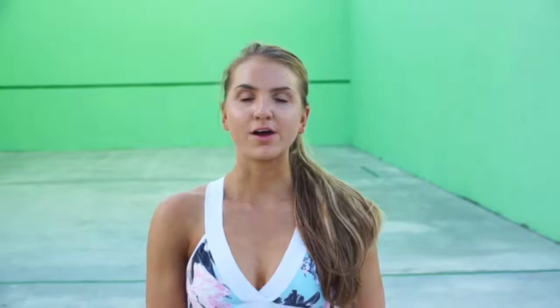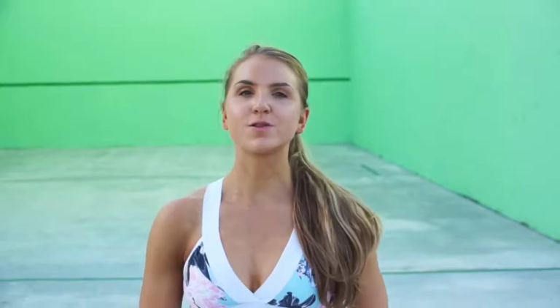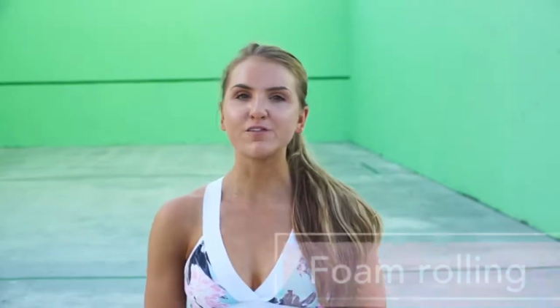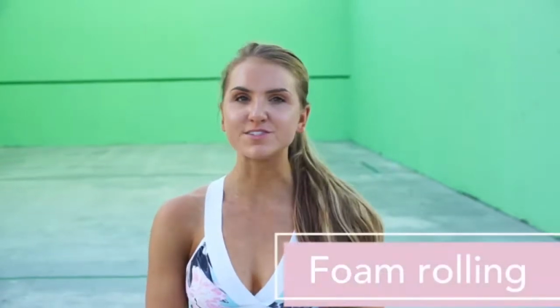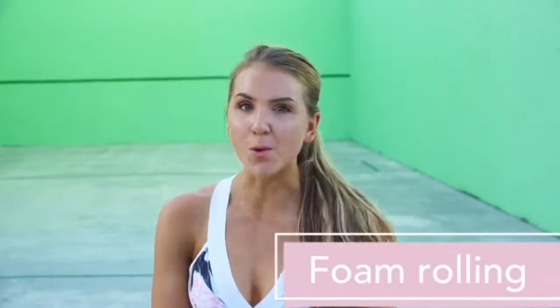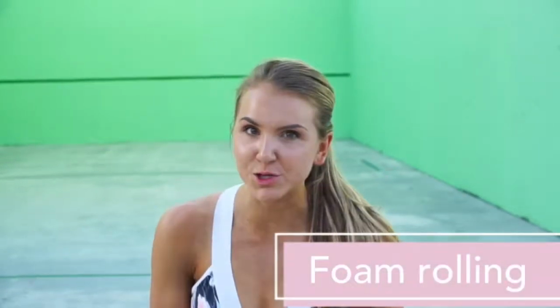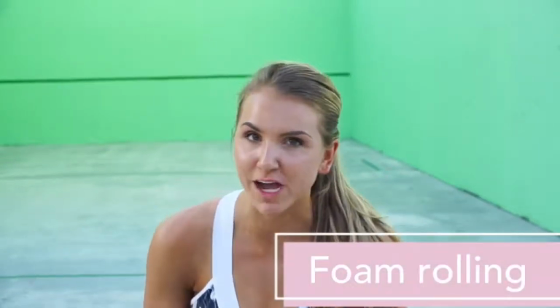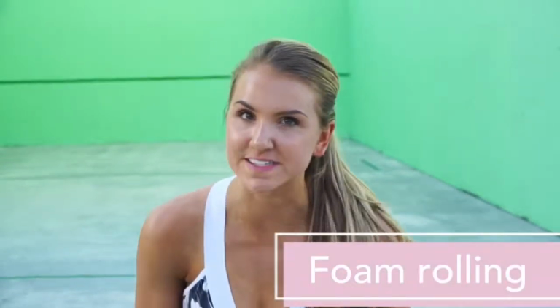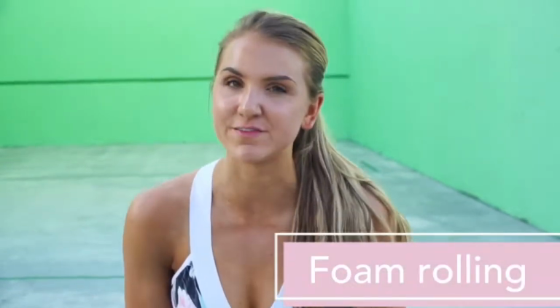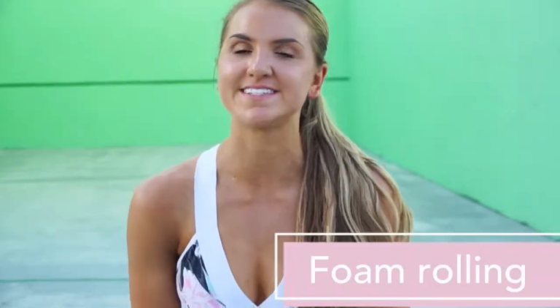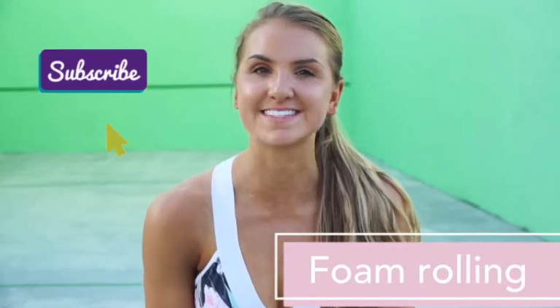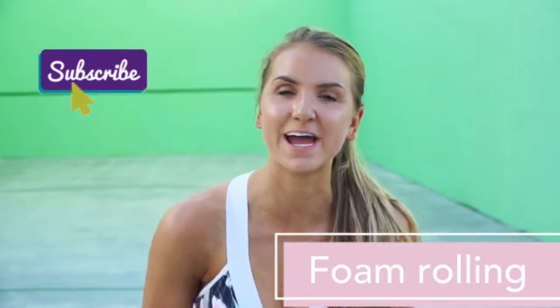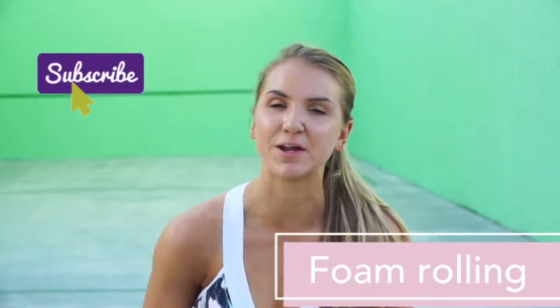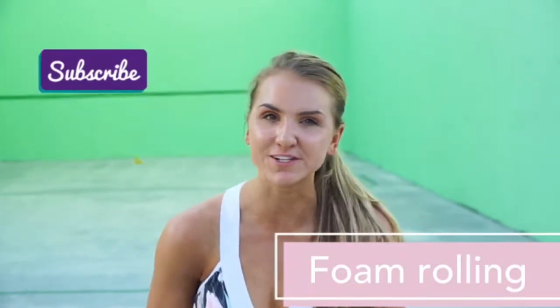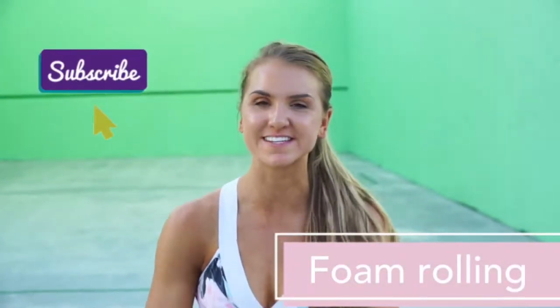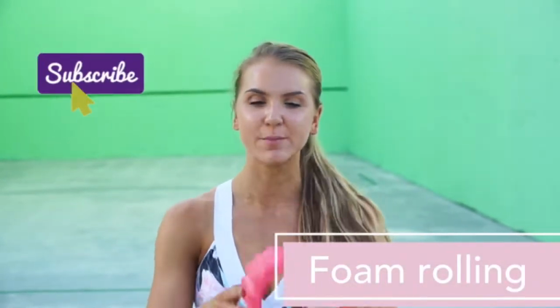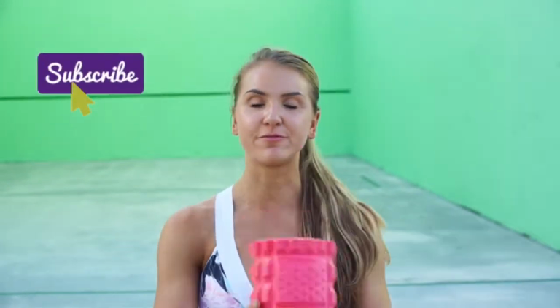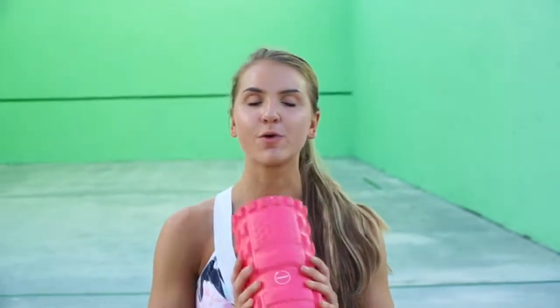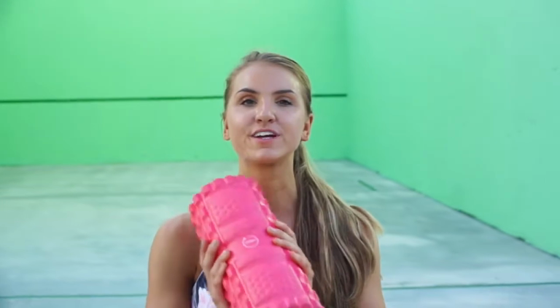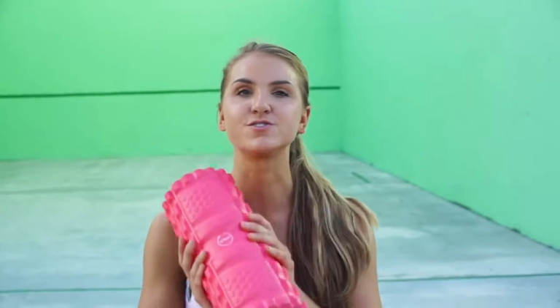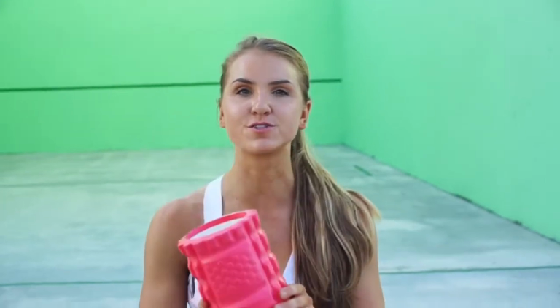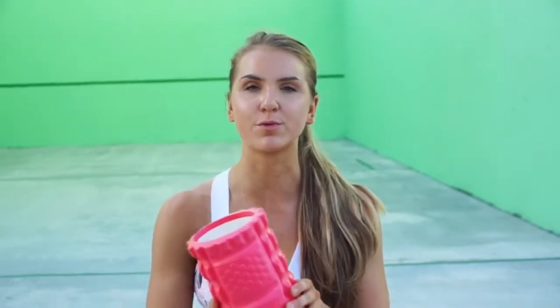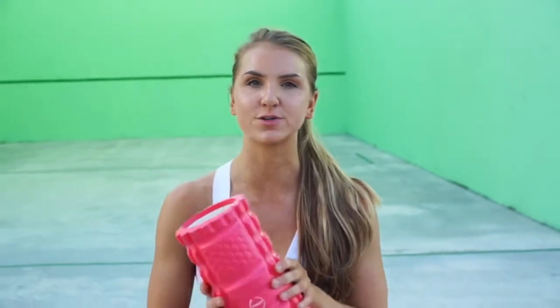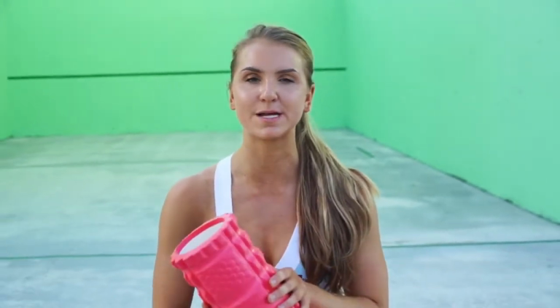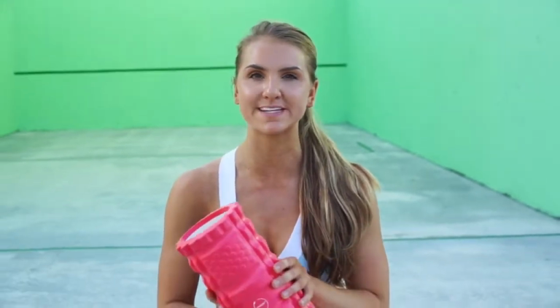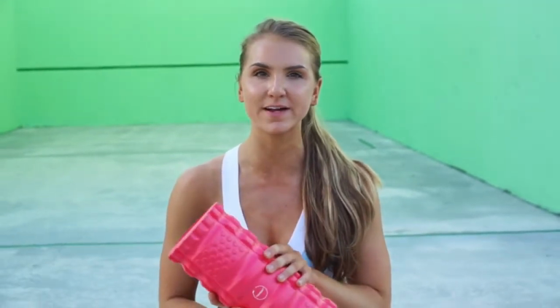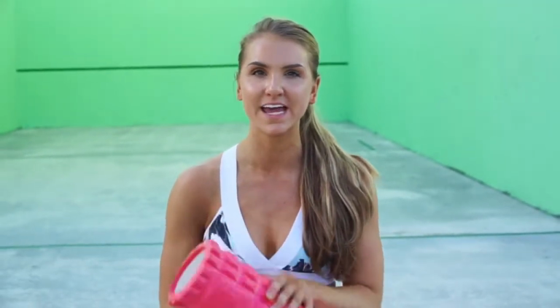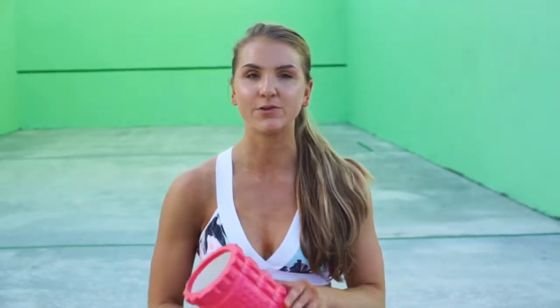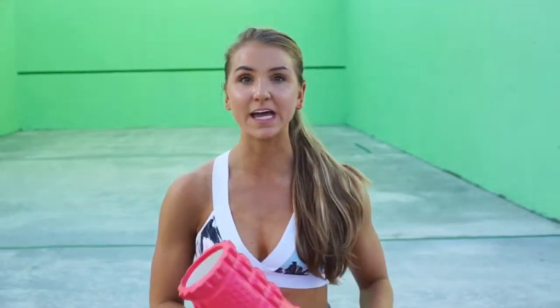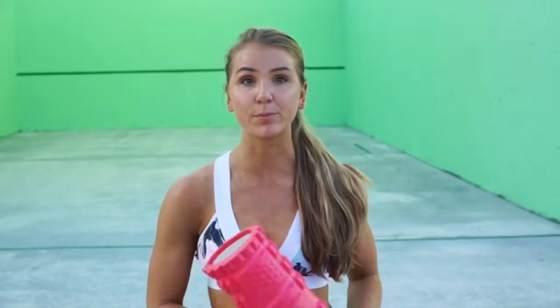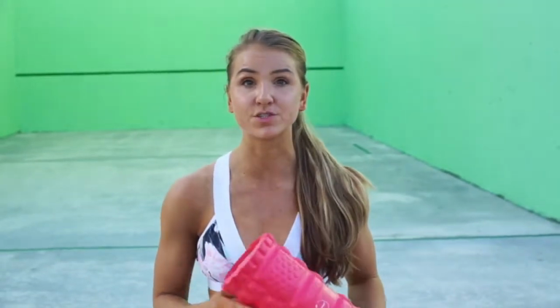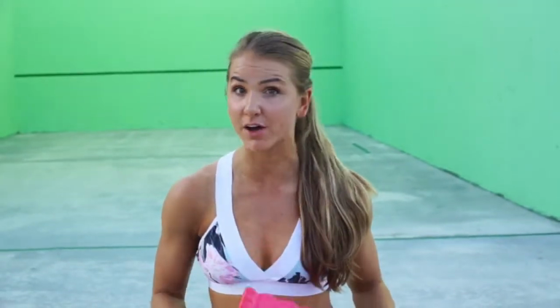A lot of you guys don't want to do the recovery side of it. It takes time, it hurts, but the foam roller is so important to loosen up tight spots and really help your muscles recover.